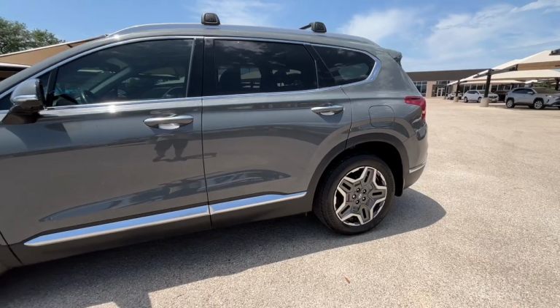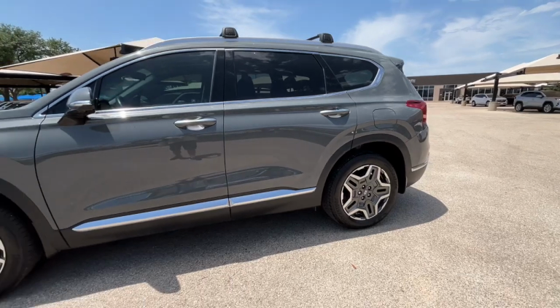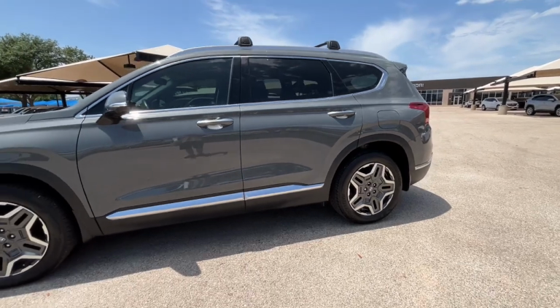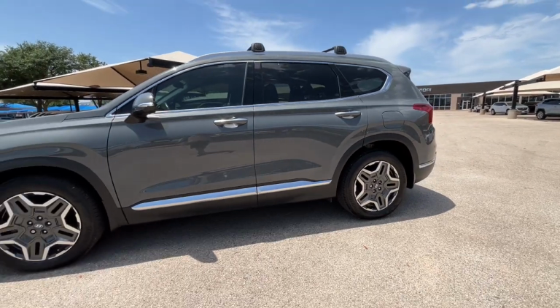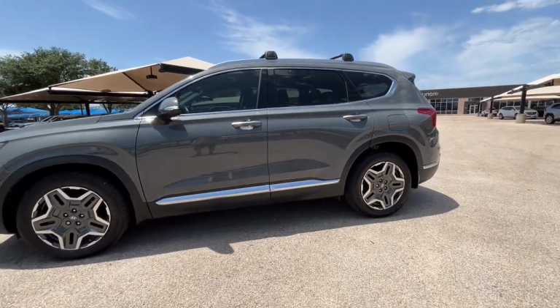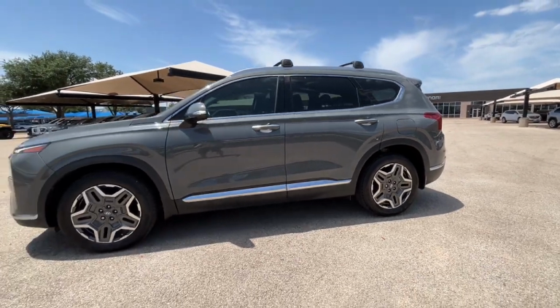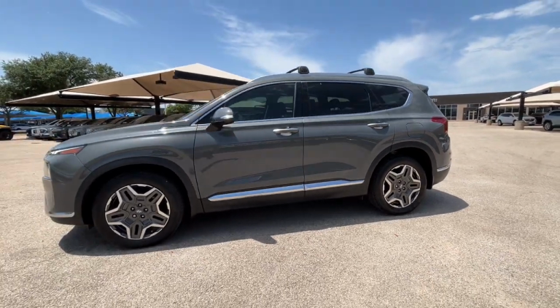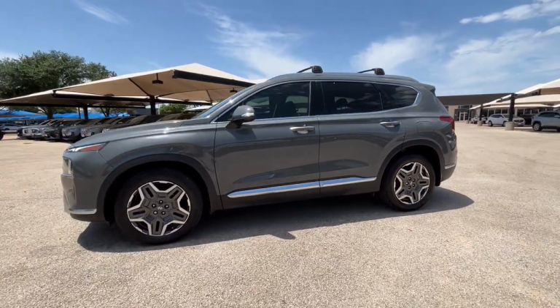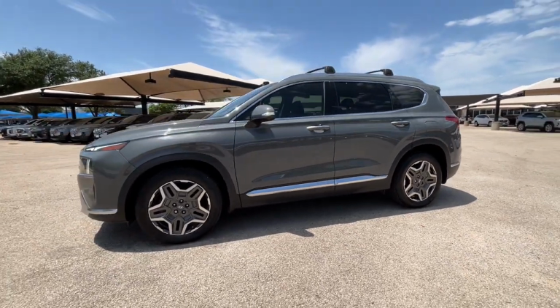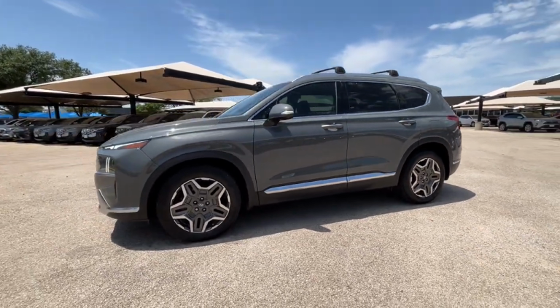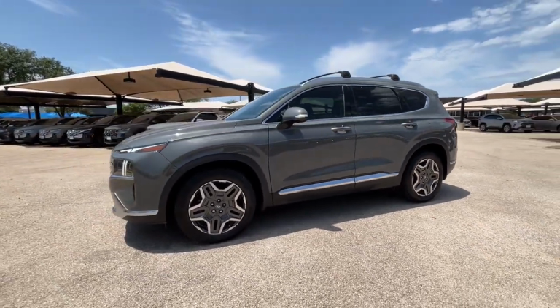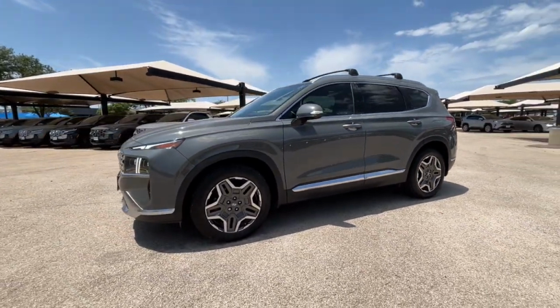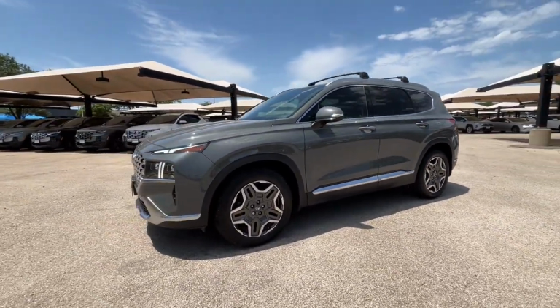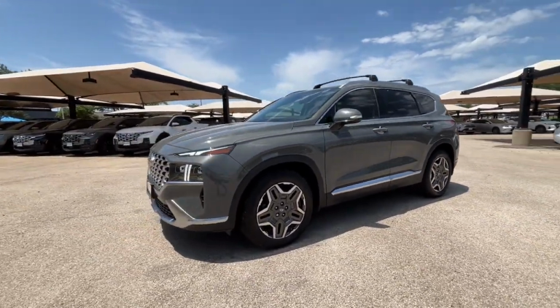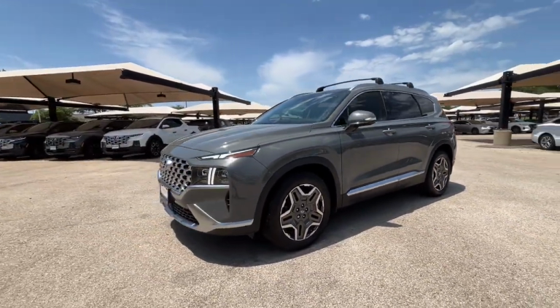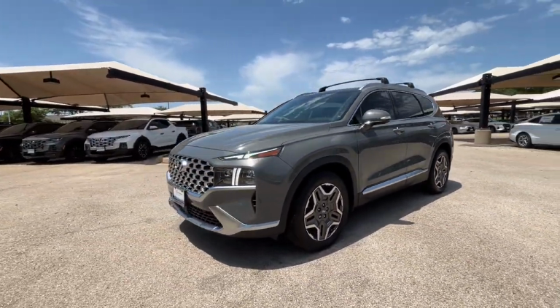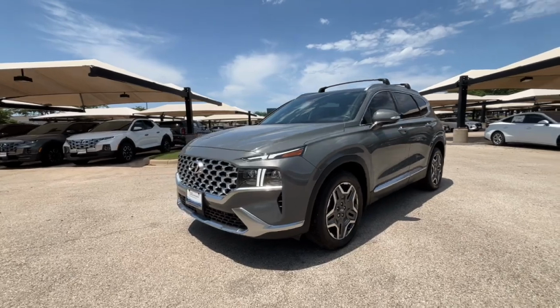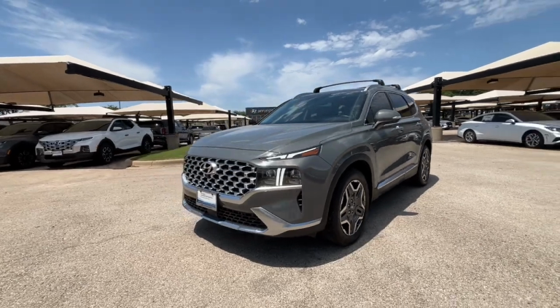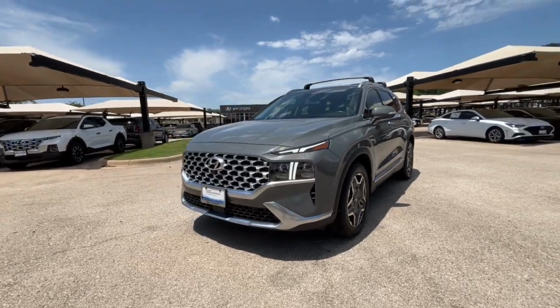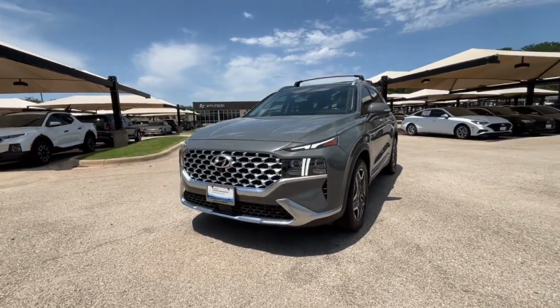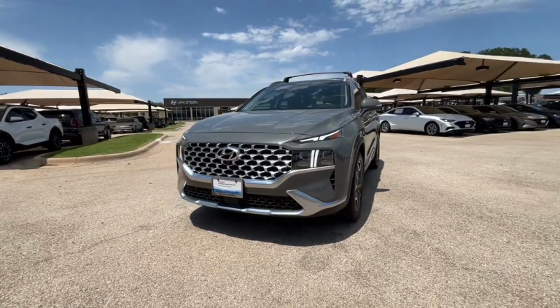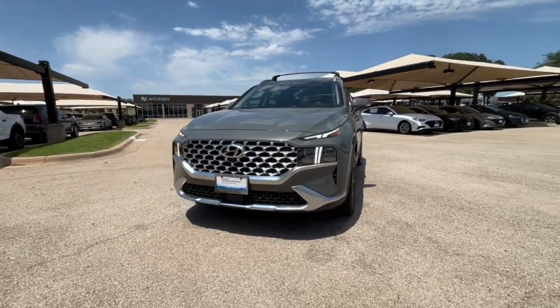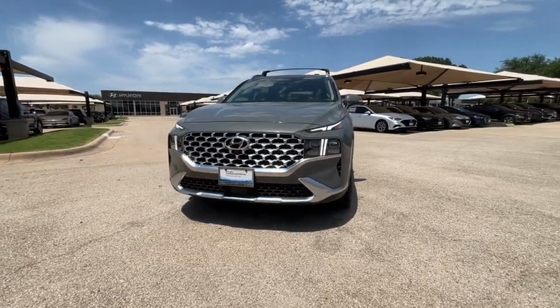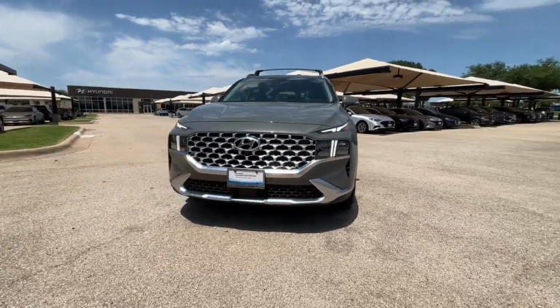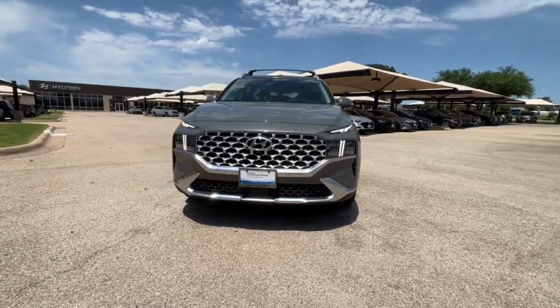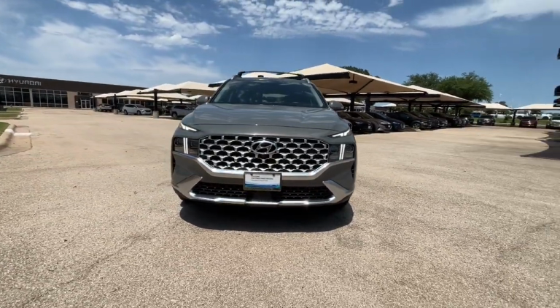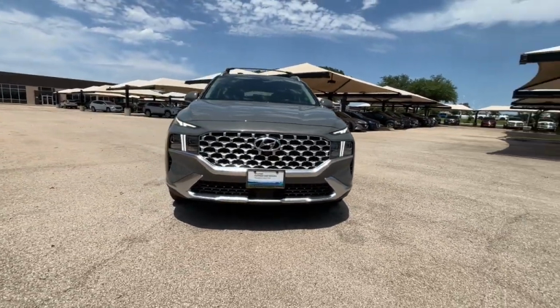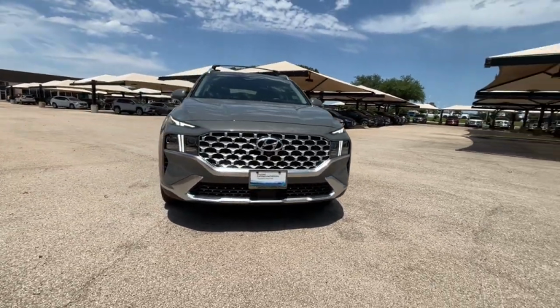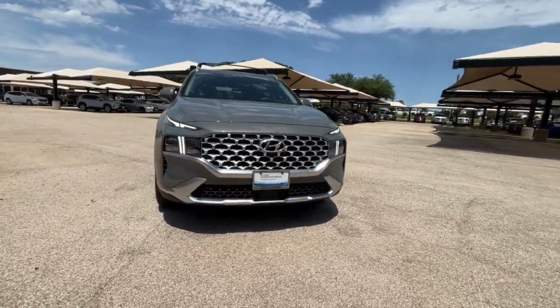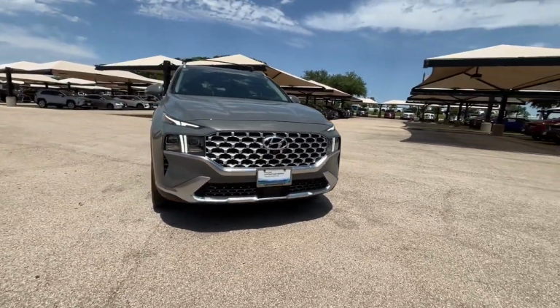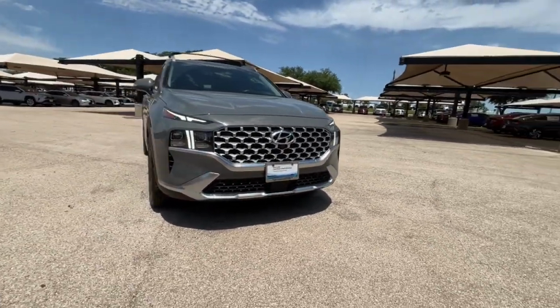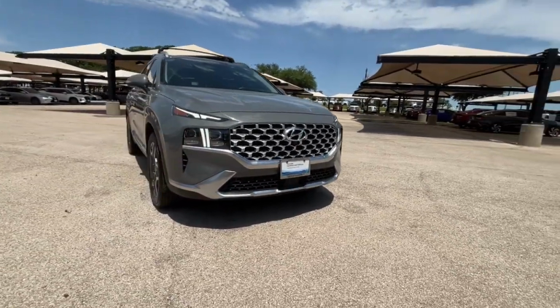Take a moment to check out the 2022 Hyundai Santa Fe. With less than 60,000 miles on the odometer, this vehicle provides excellent value.